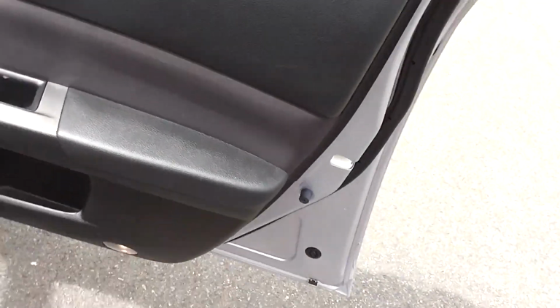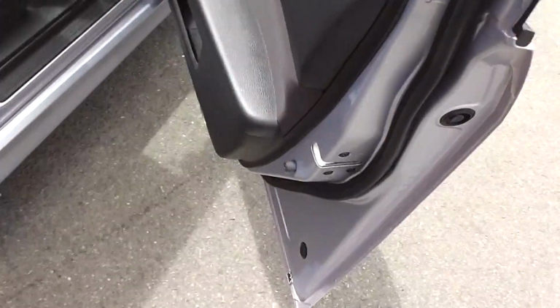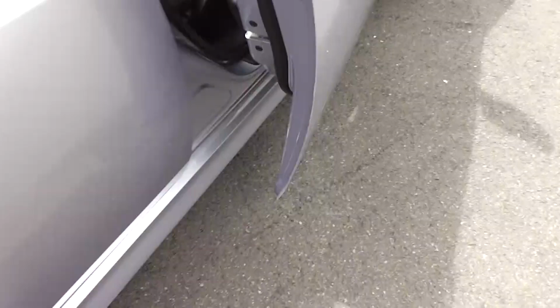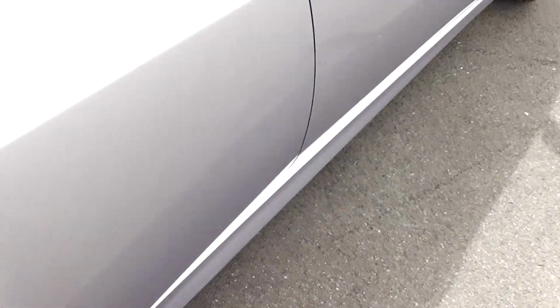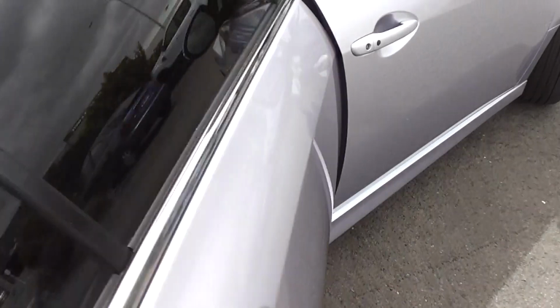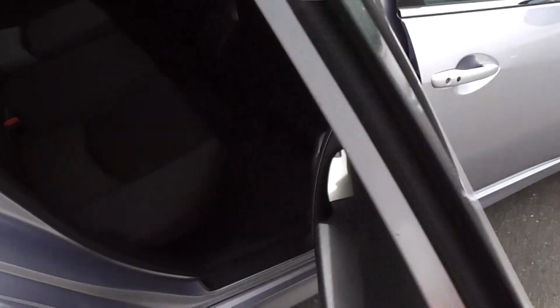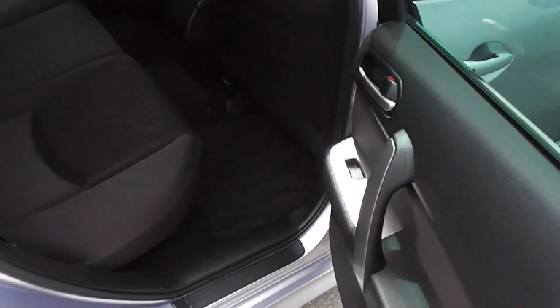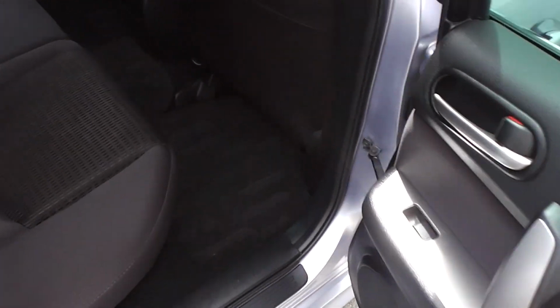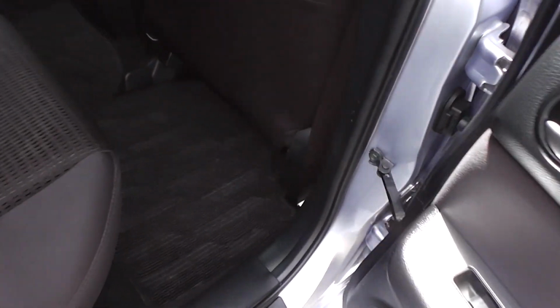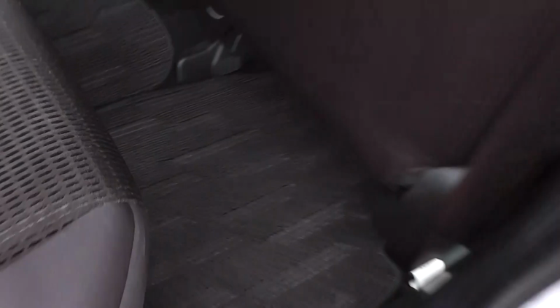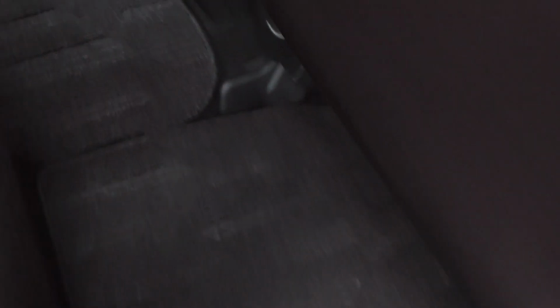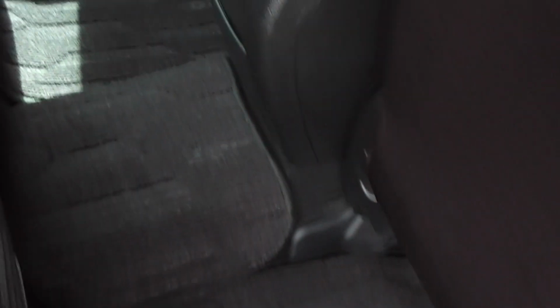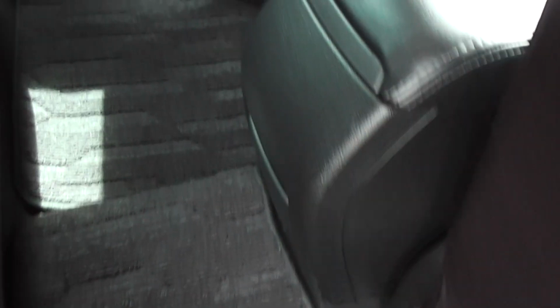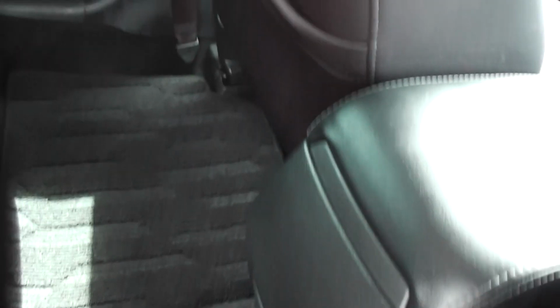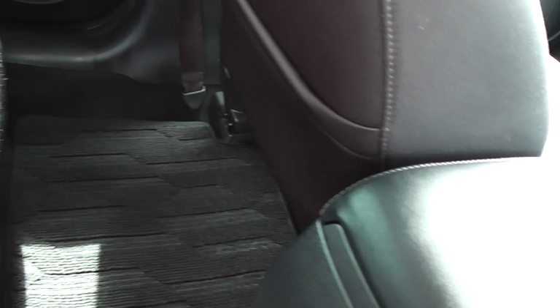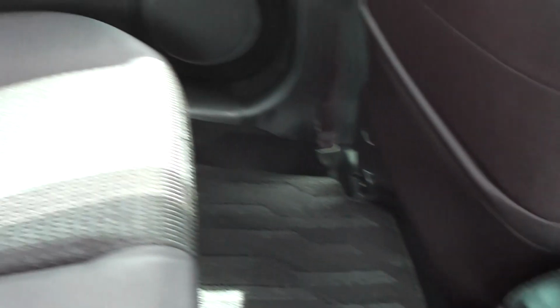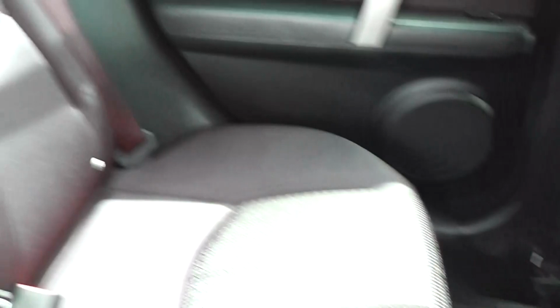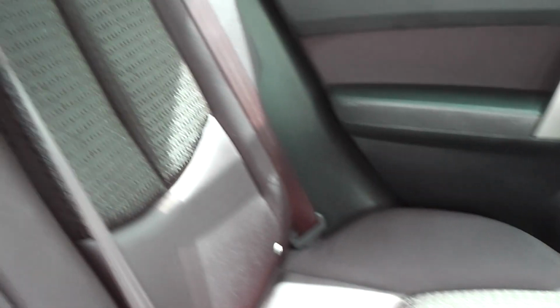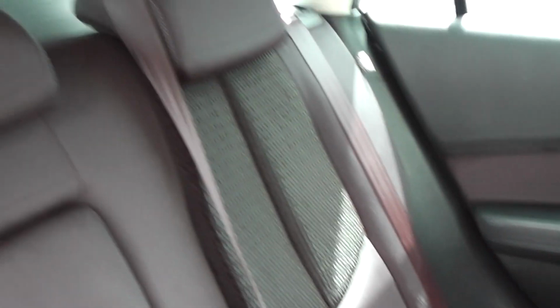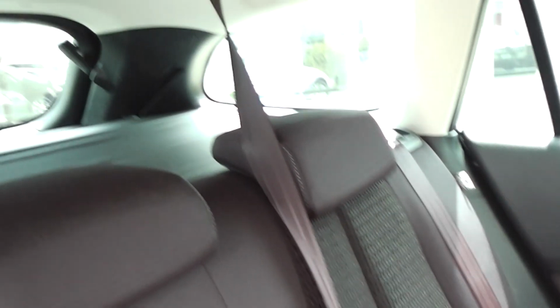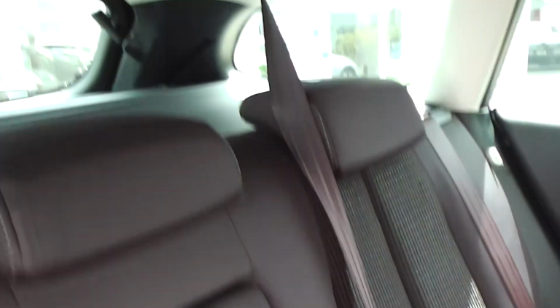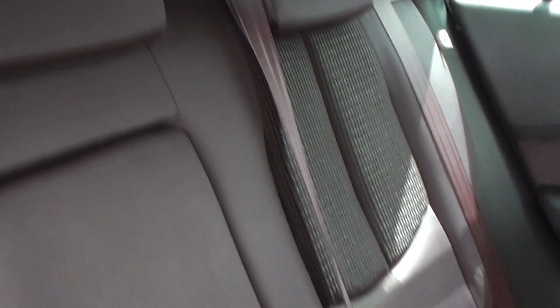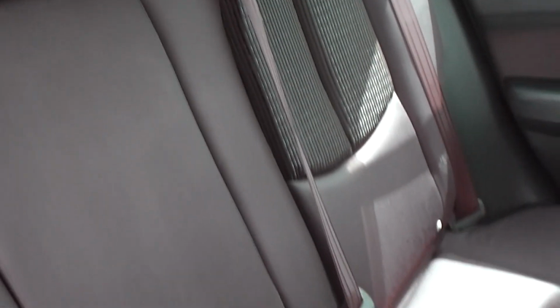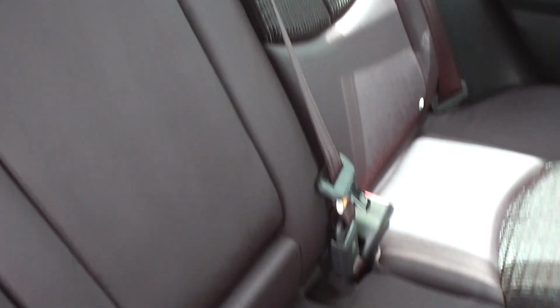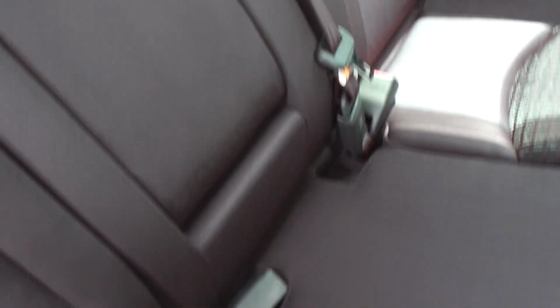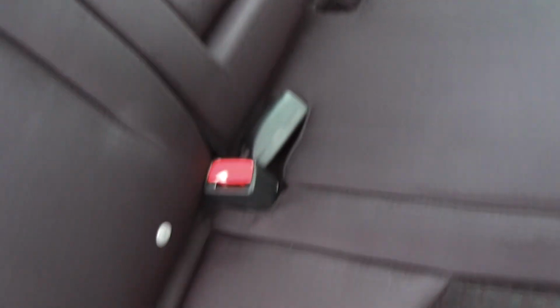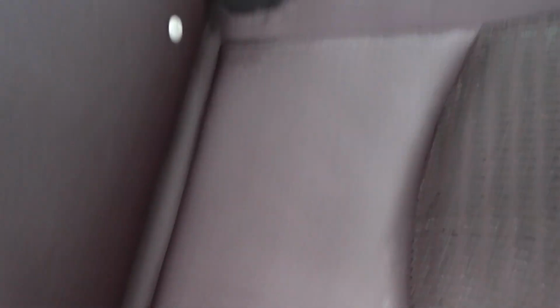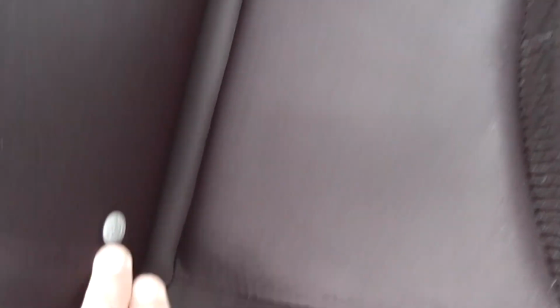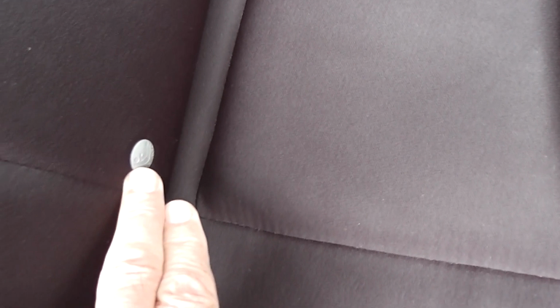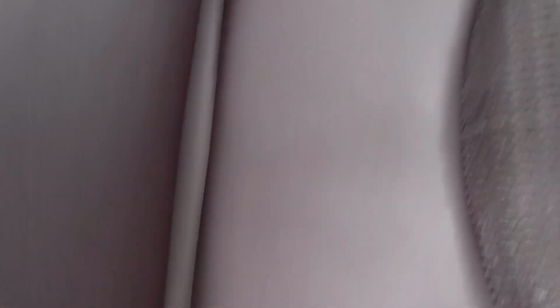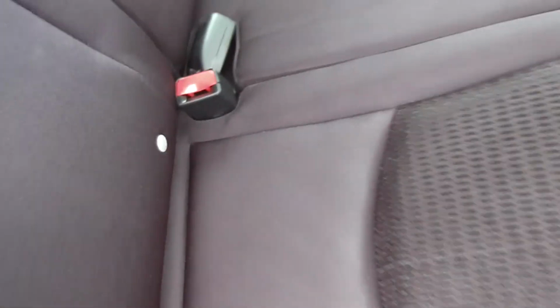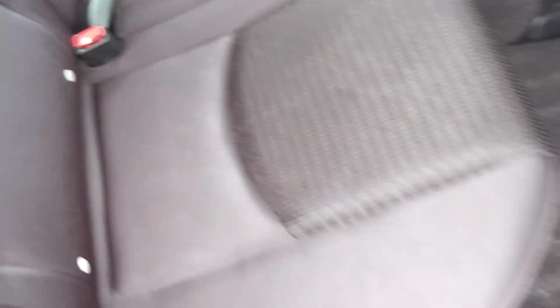Into the back seats — plenty of leg room. It's got a full set of factory floor mats as well, and a centre lap and diagonal seat belt, with ISOFIX child seat anchor points down there as well.